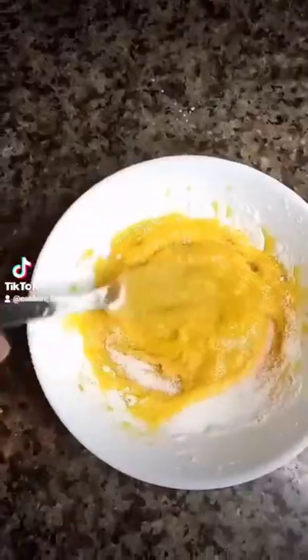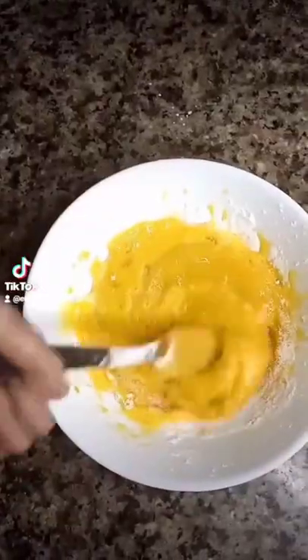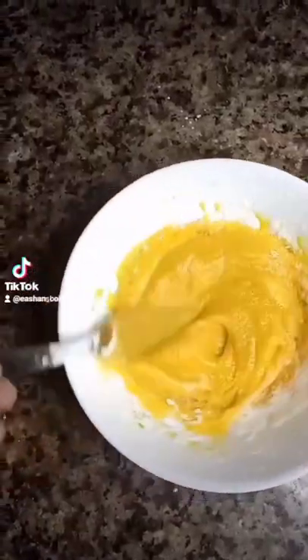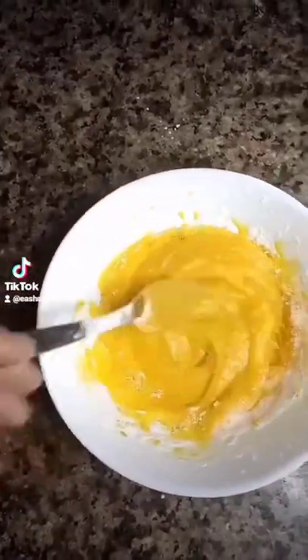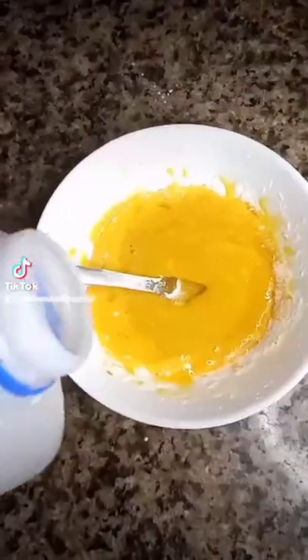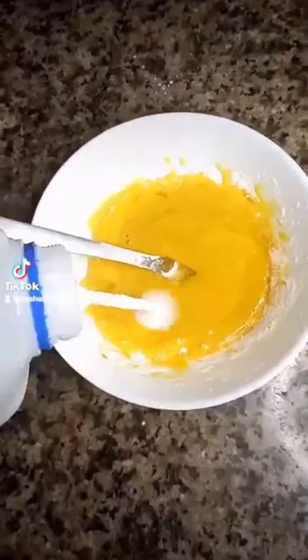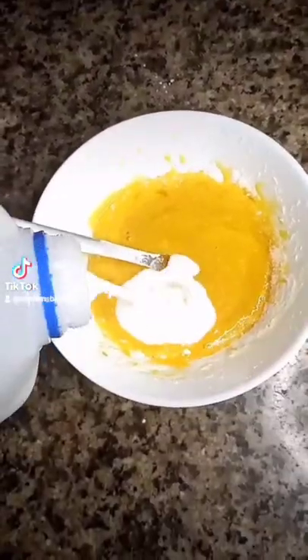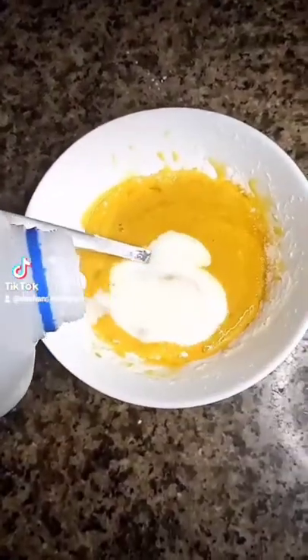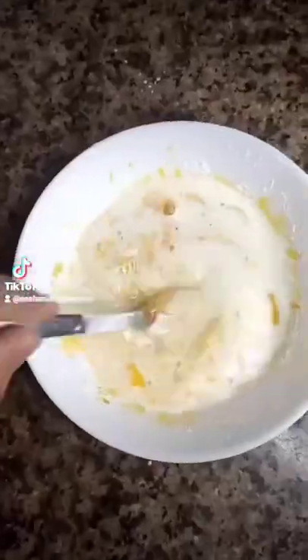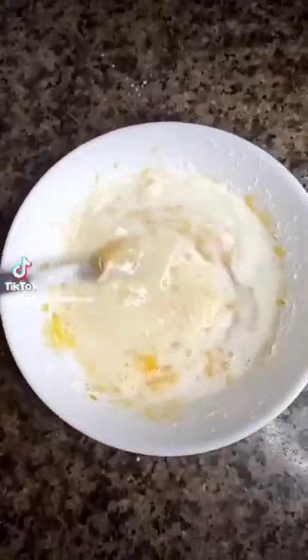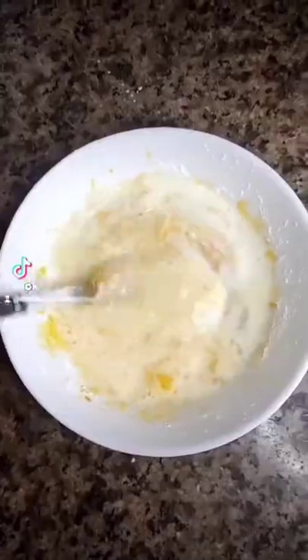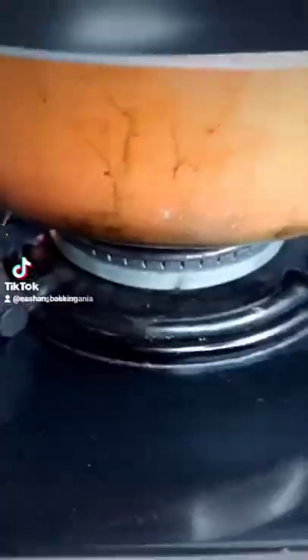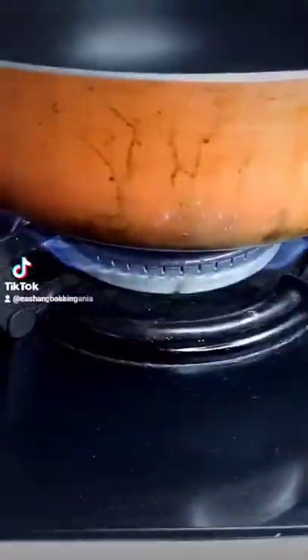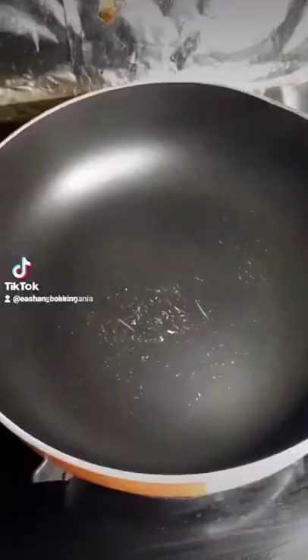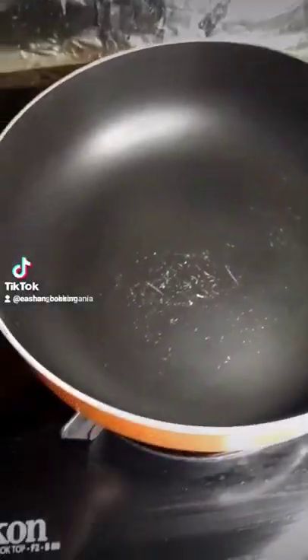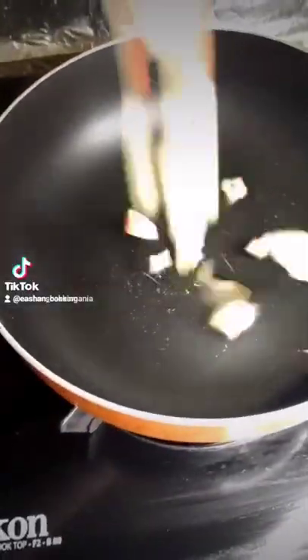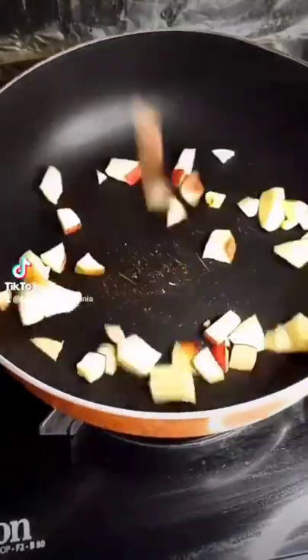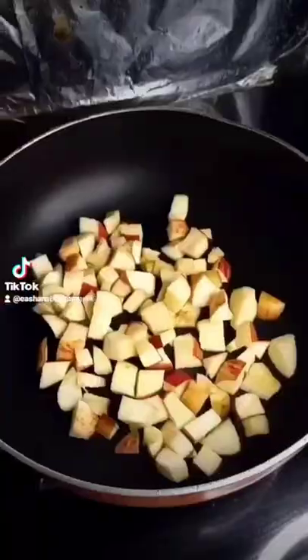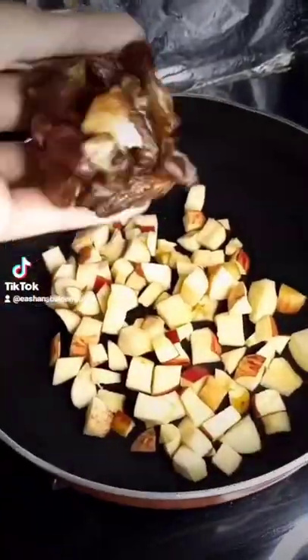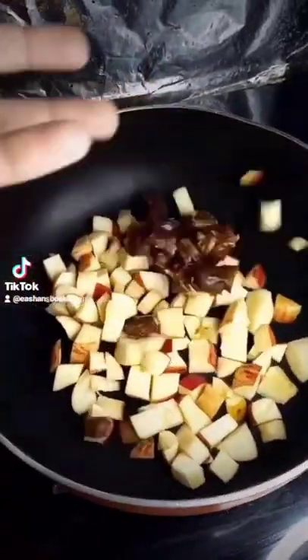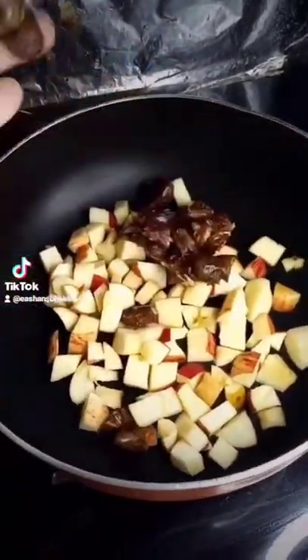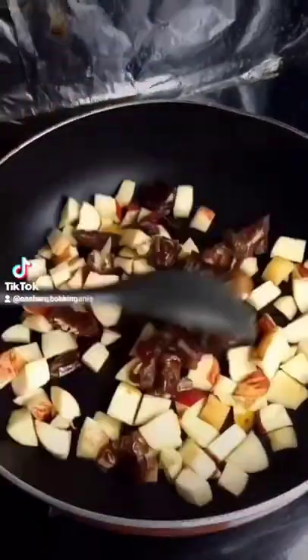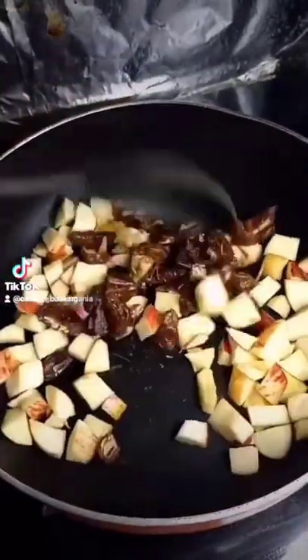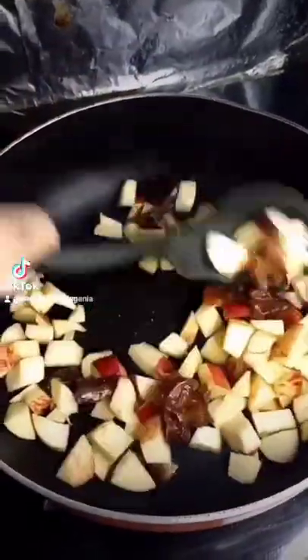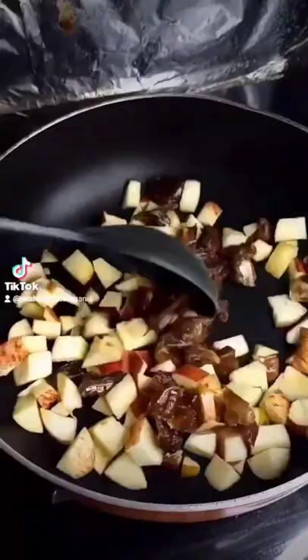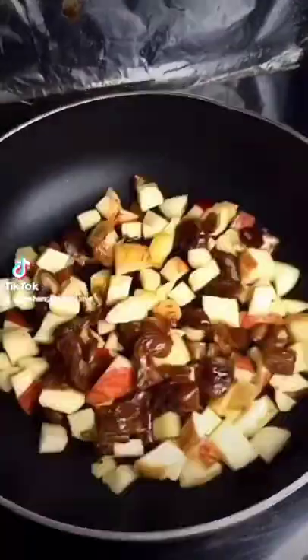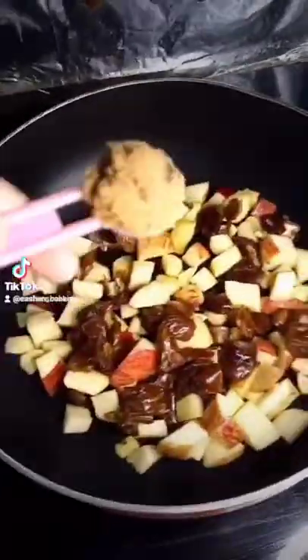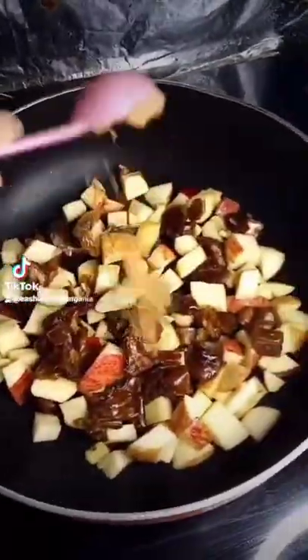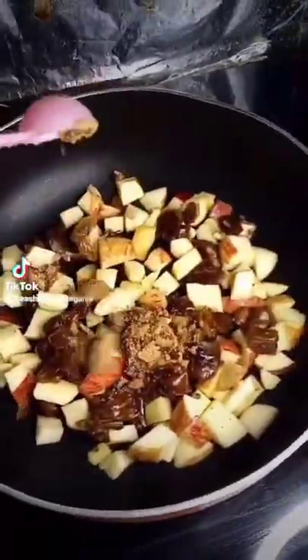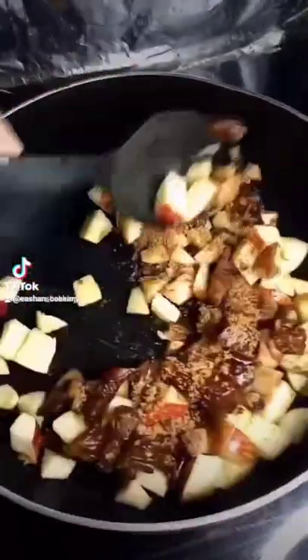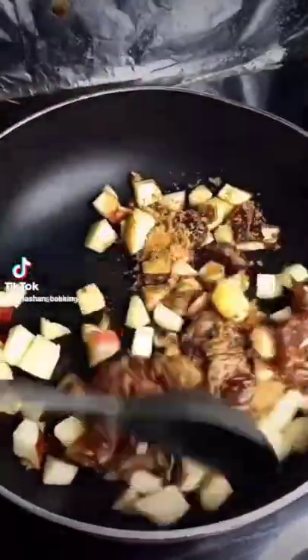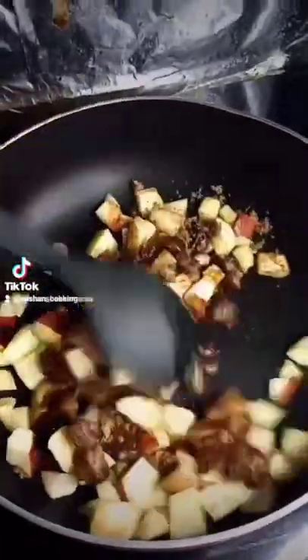Add some sugar and mix it up. Add a little milk to incorporate it. Then heat up a pan and to the pan add some diced apples and some chopped dates, and mix it up. Then add some jaggery sugar.